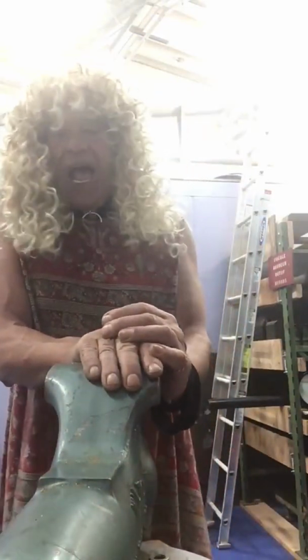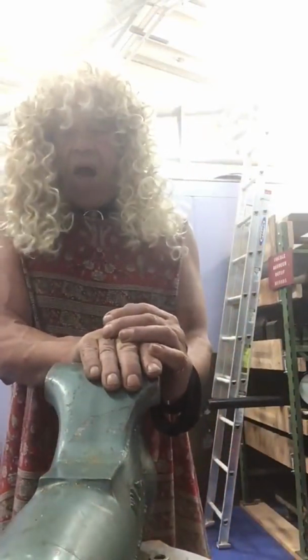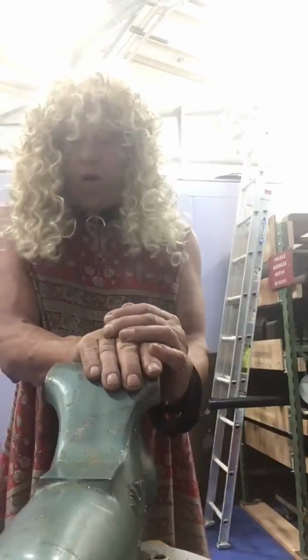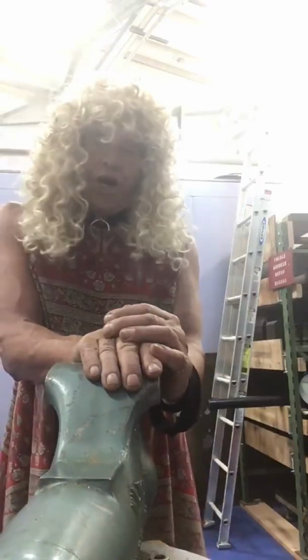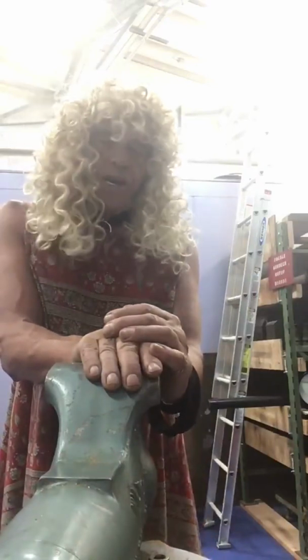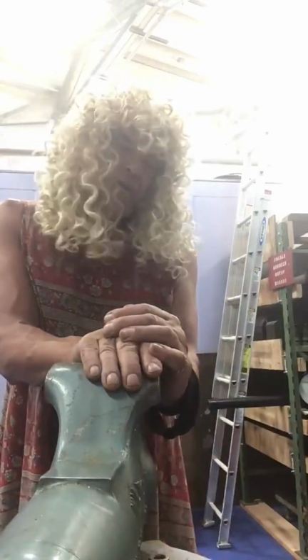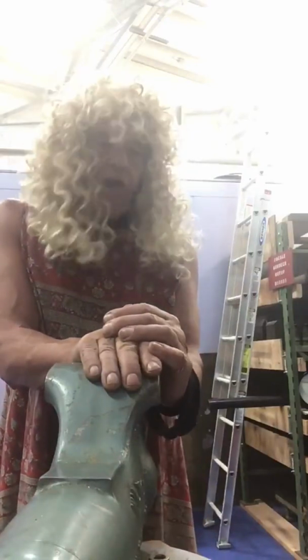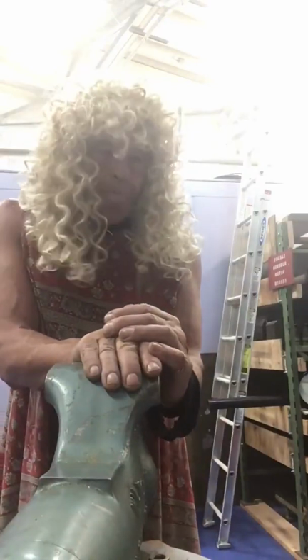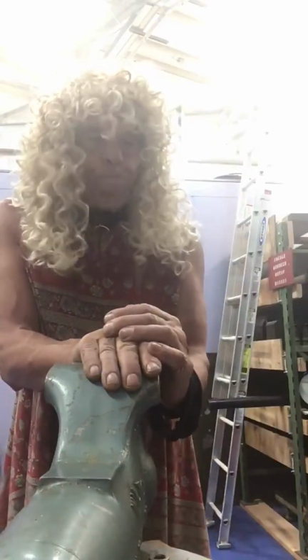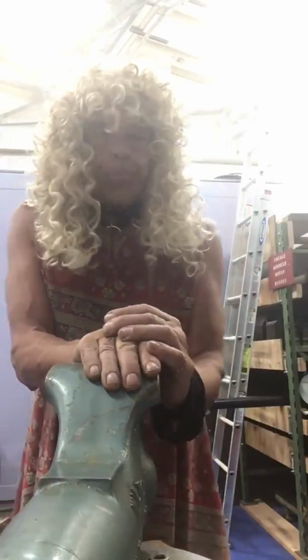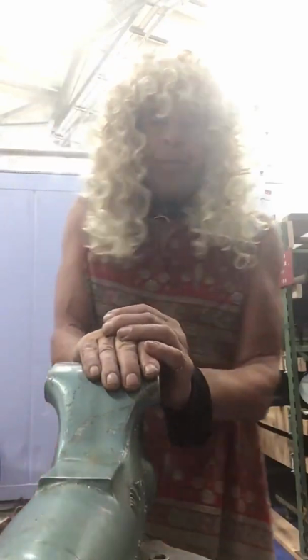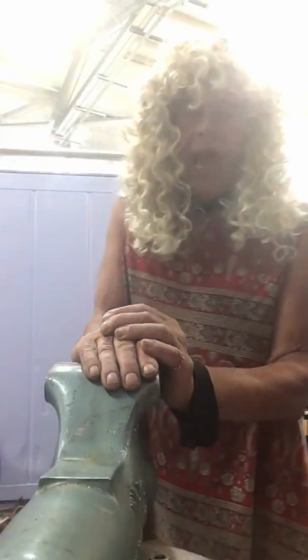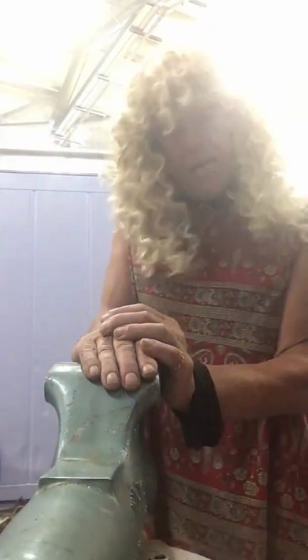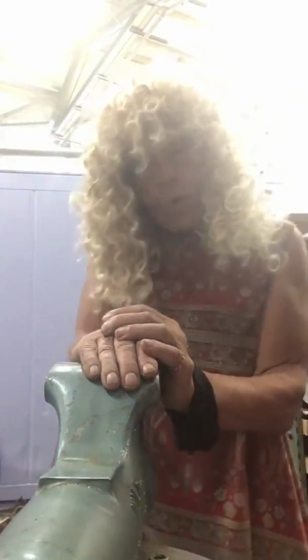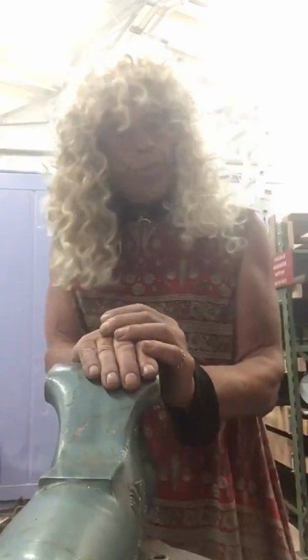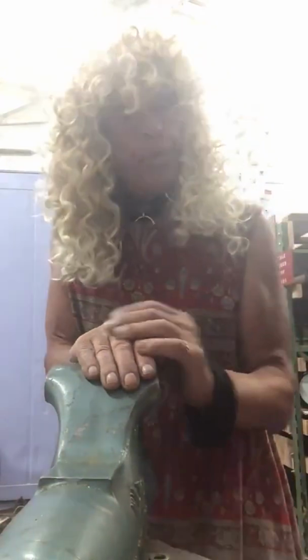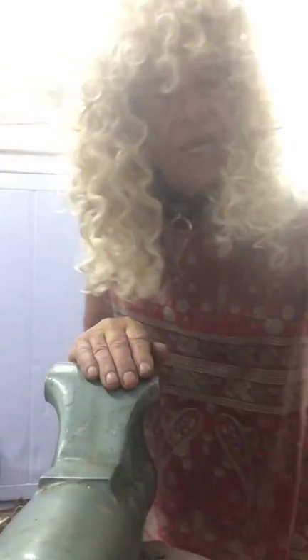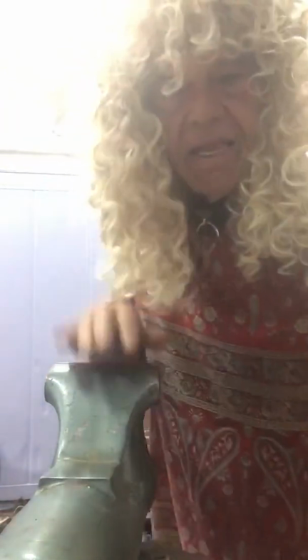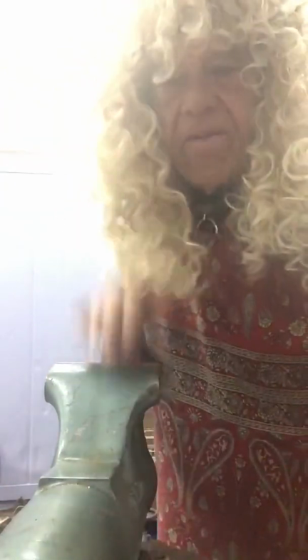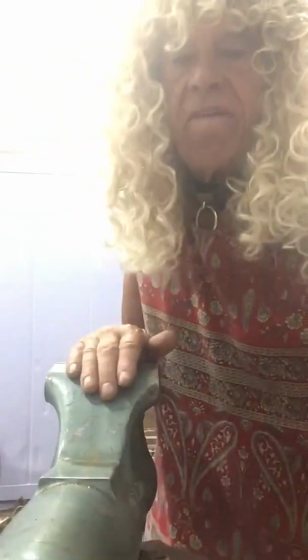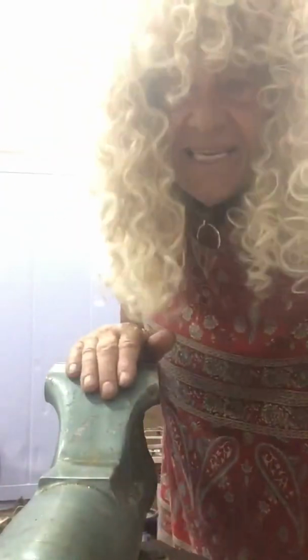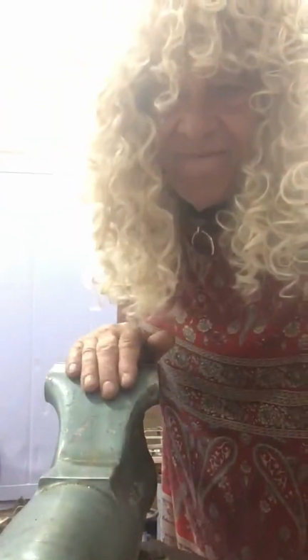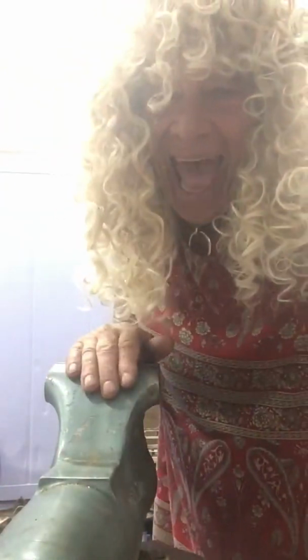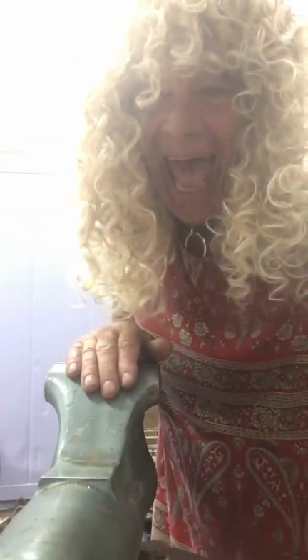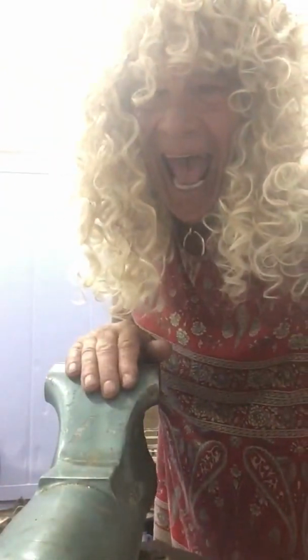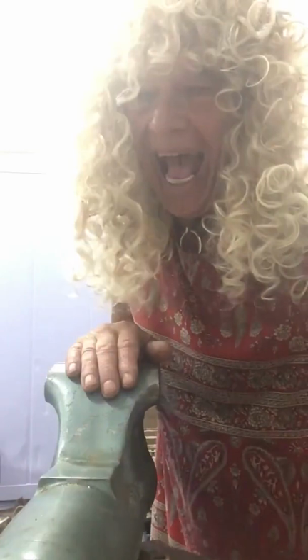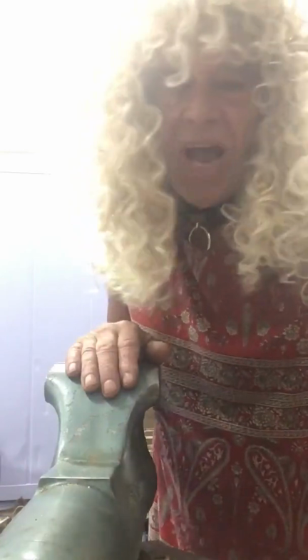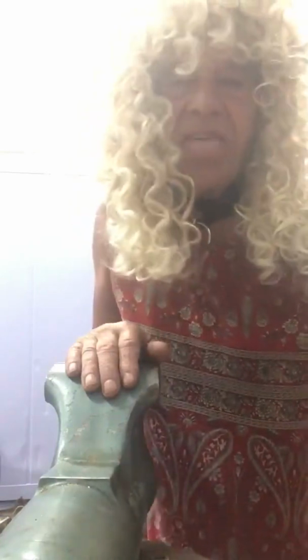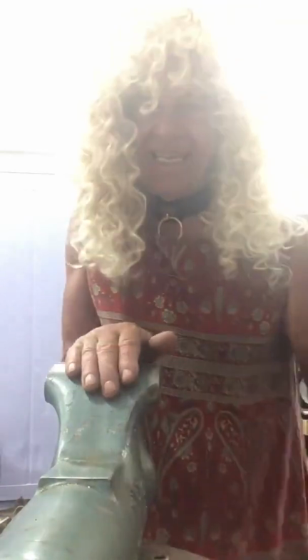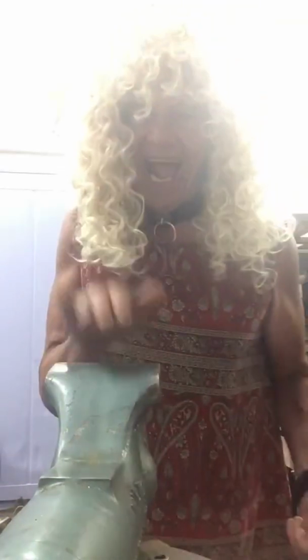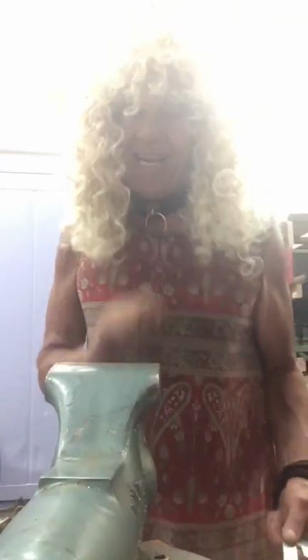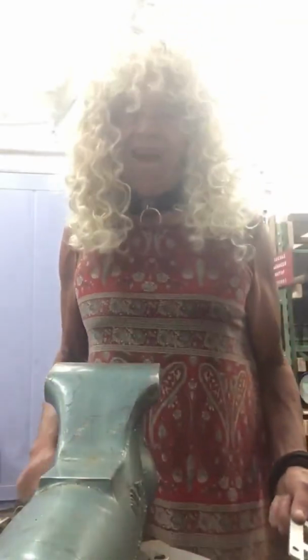Now, what are we going to do today in my shop? This is called a vise. The vise is a vise, right?